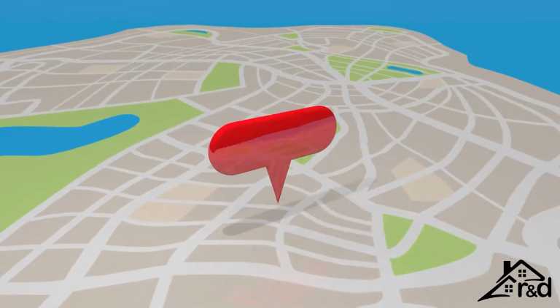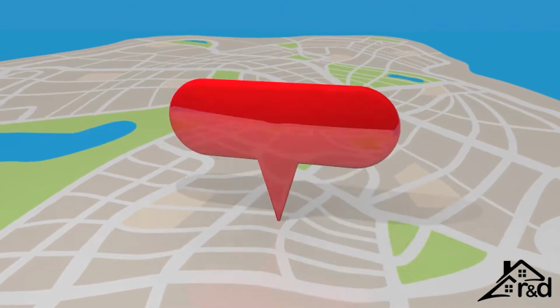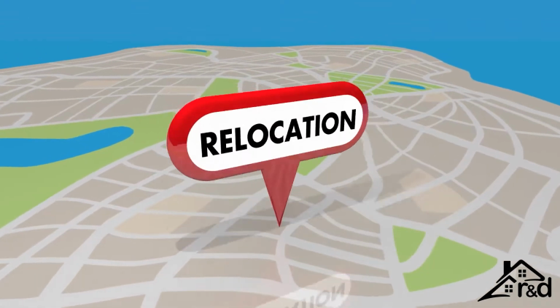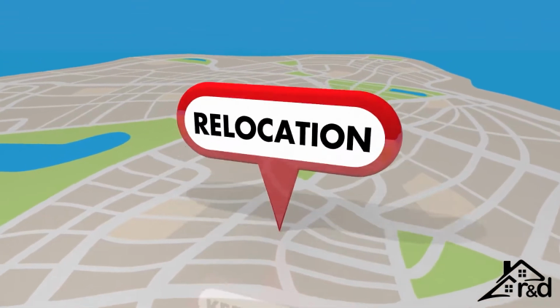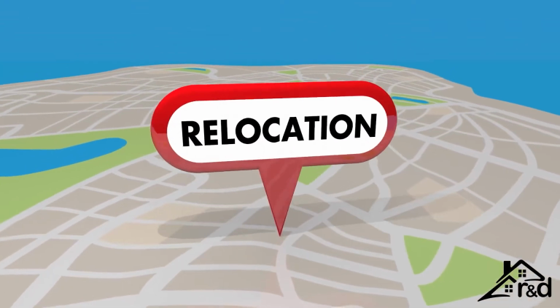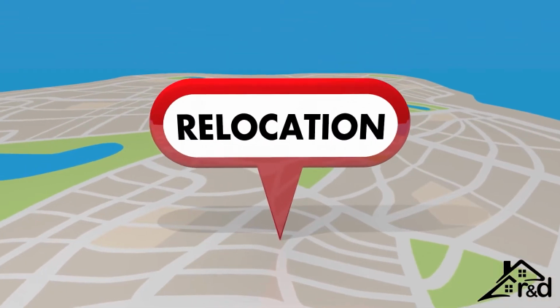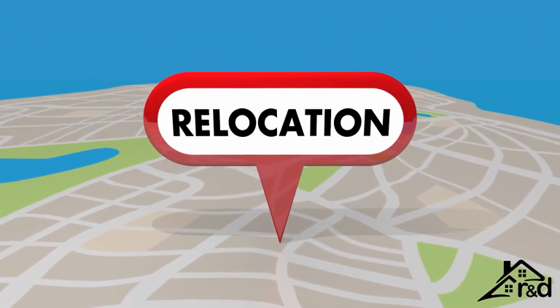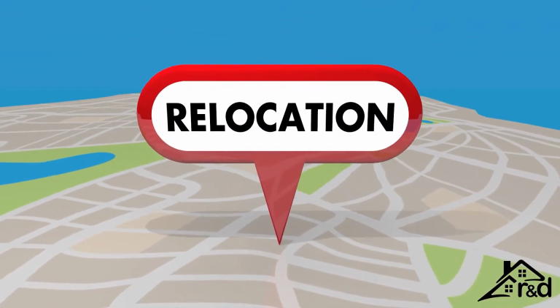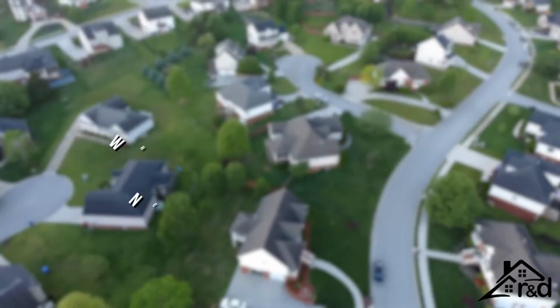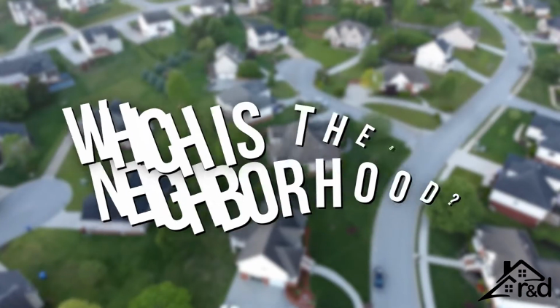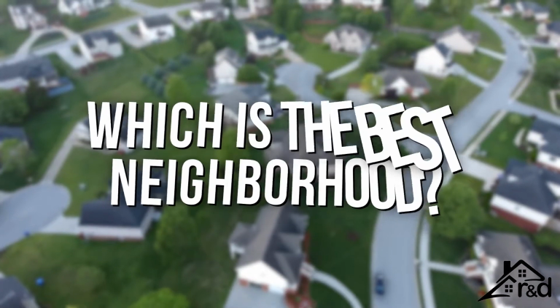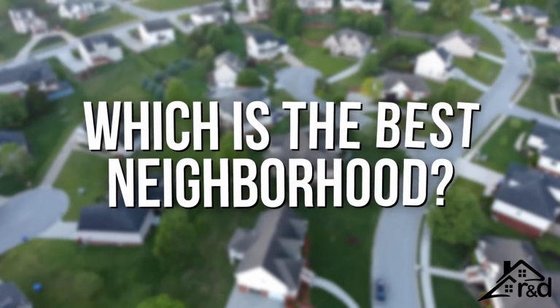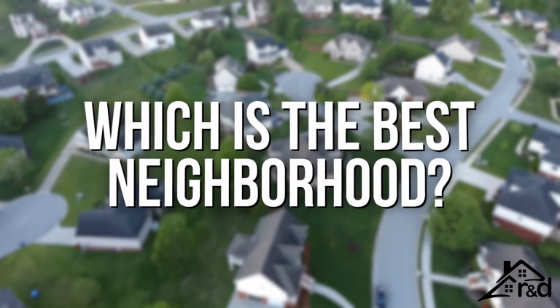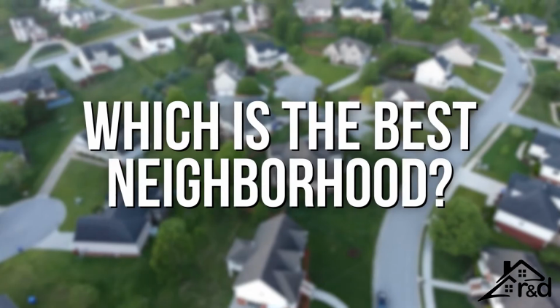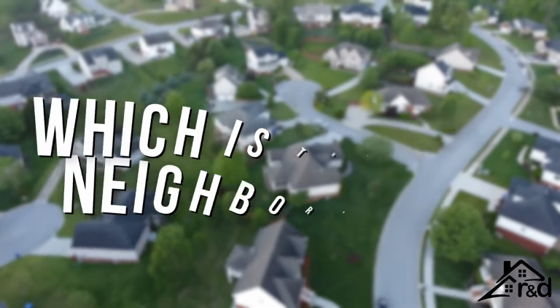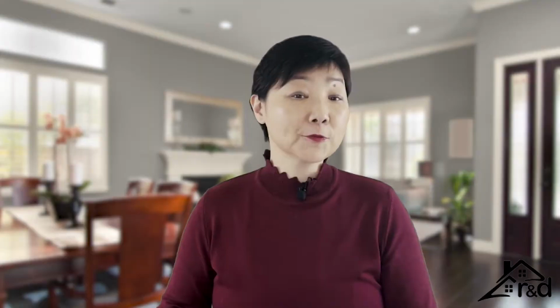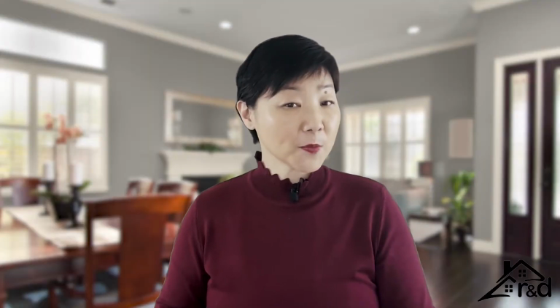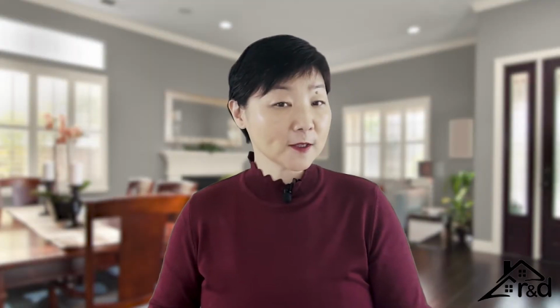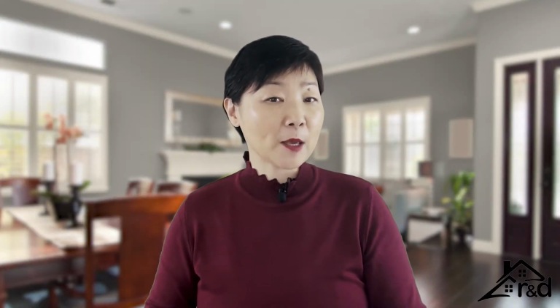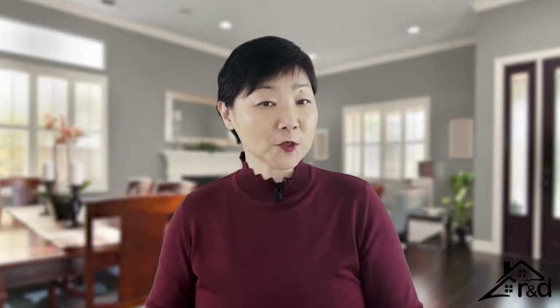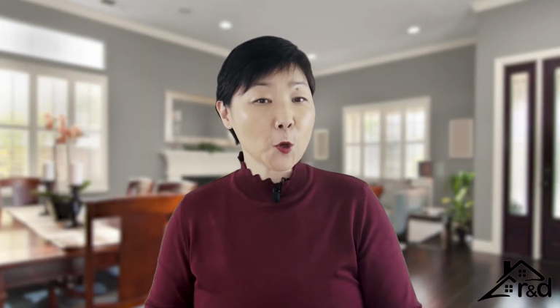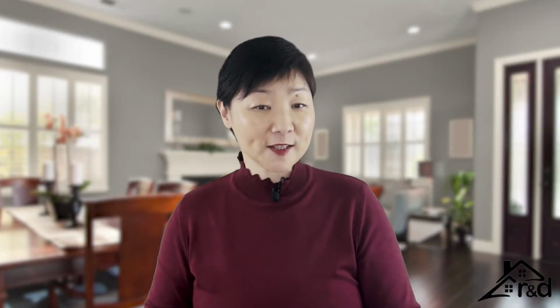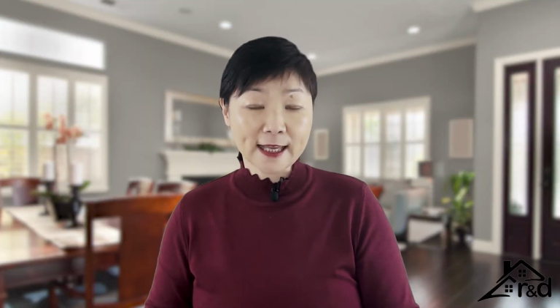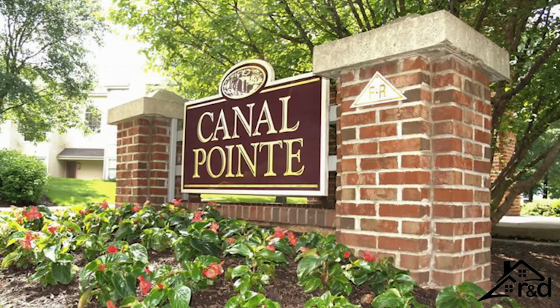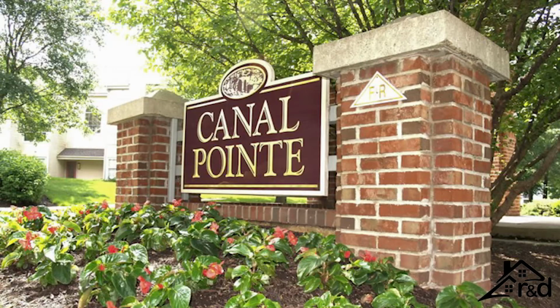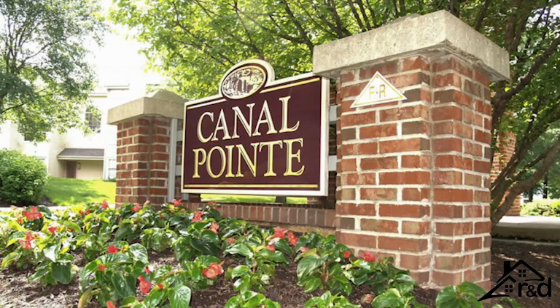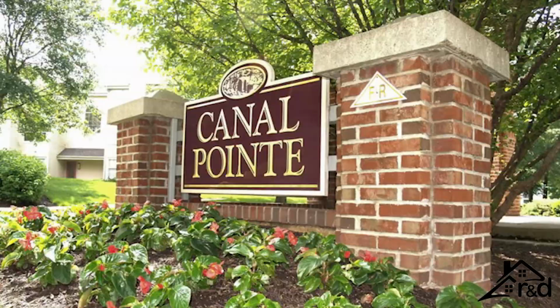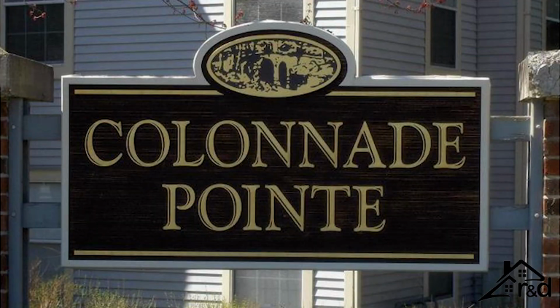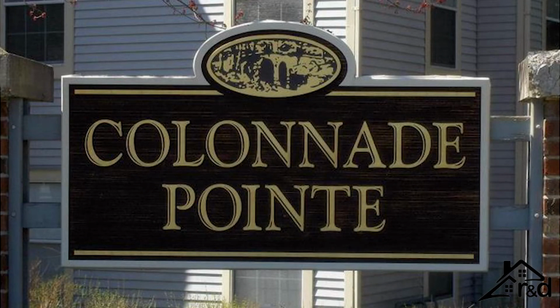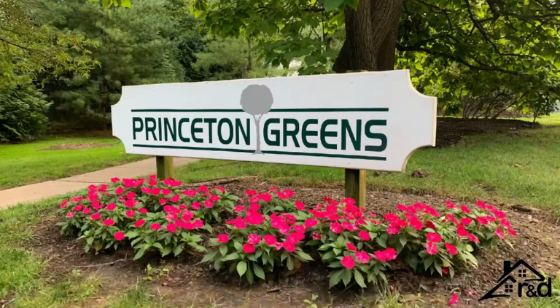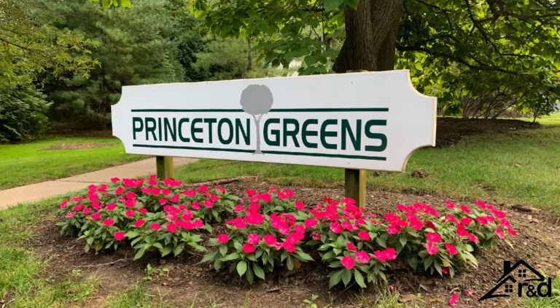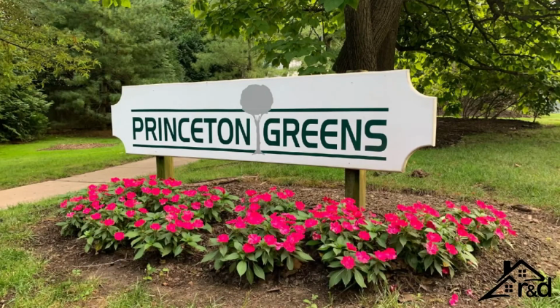Every day, people relocate here and ask us which is the best neighborhood to live in. The three neighborhoods that I'm going to go over today are Canal Point, Colony Point, and Princeton Greens.